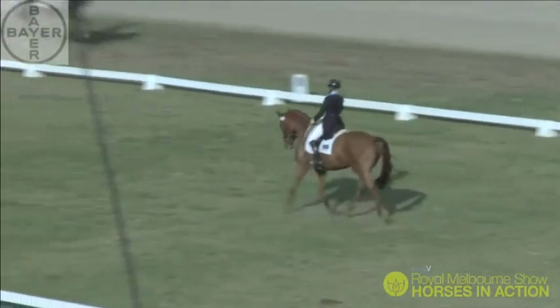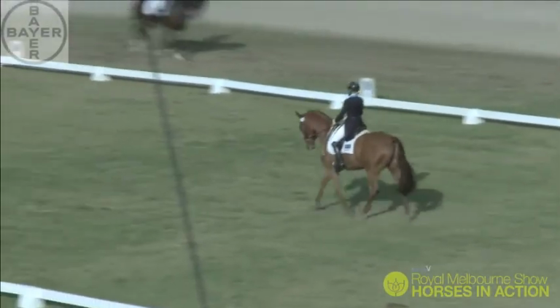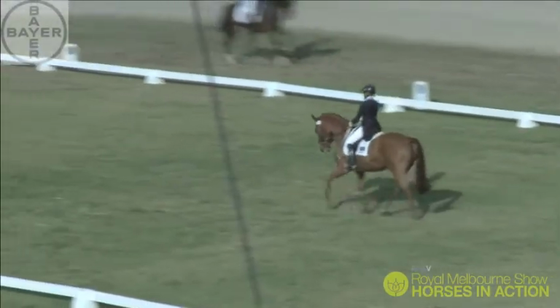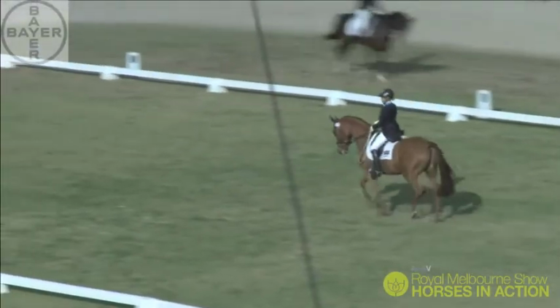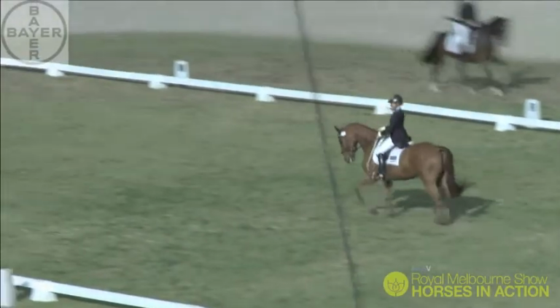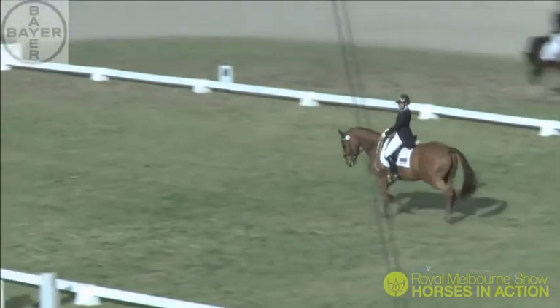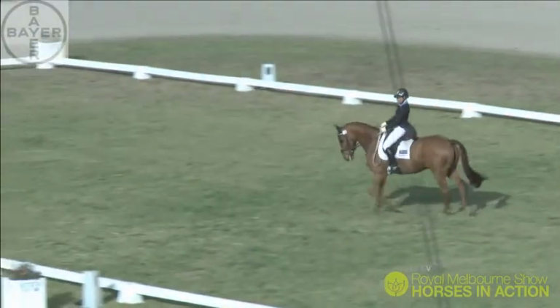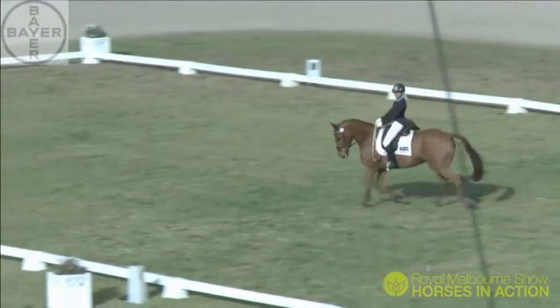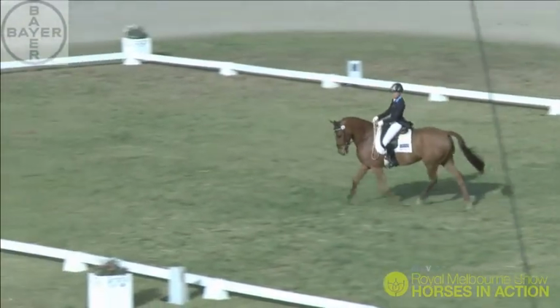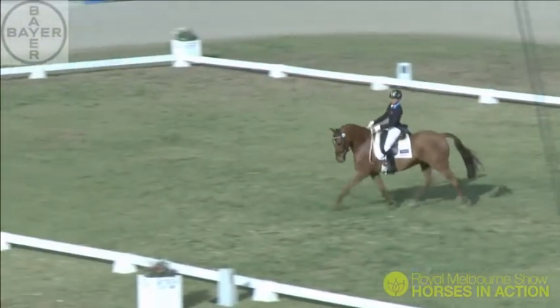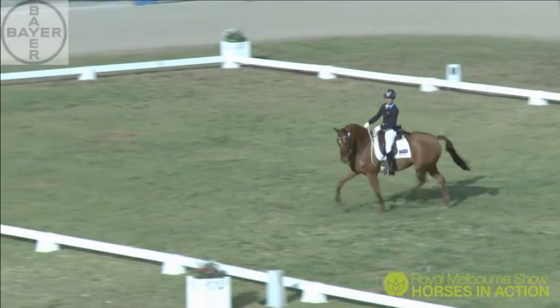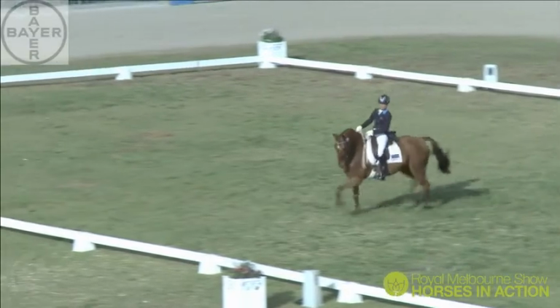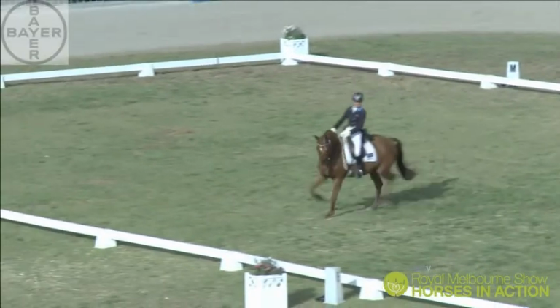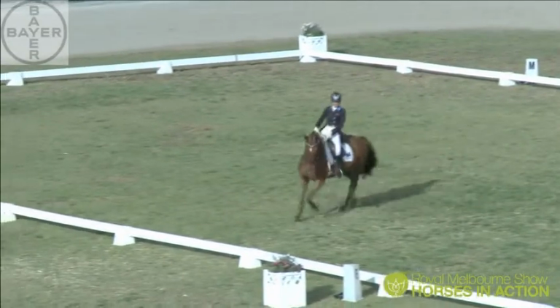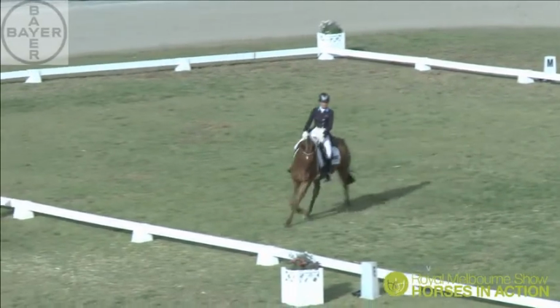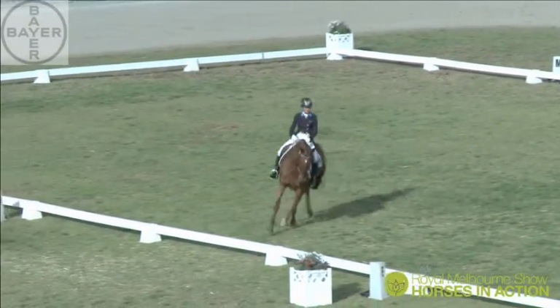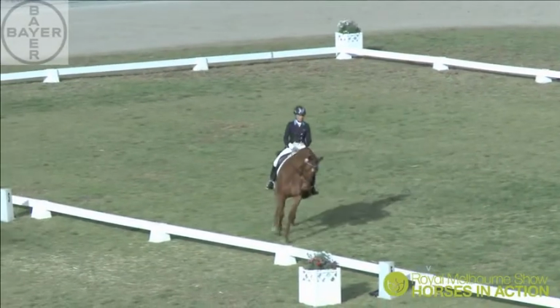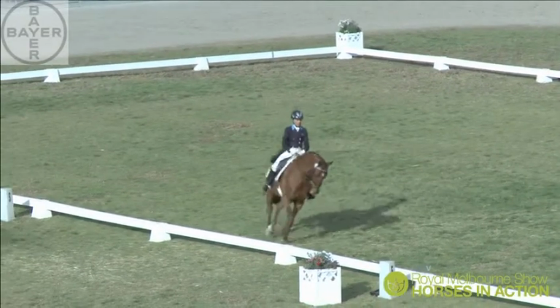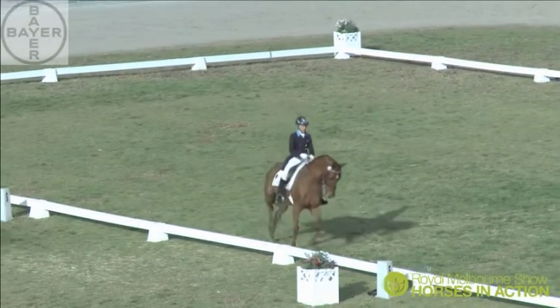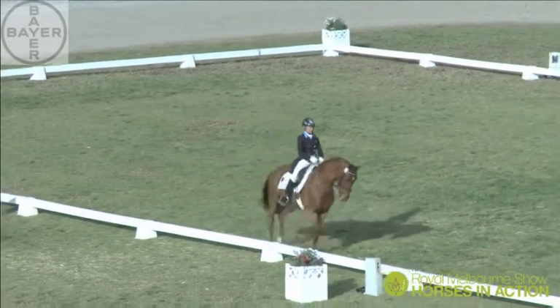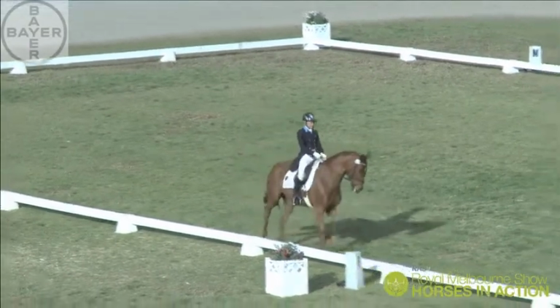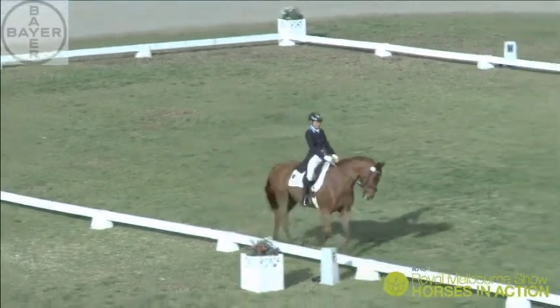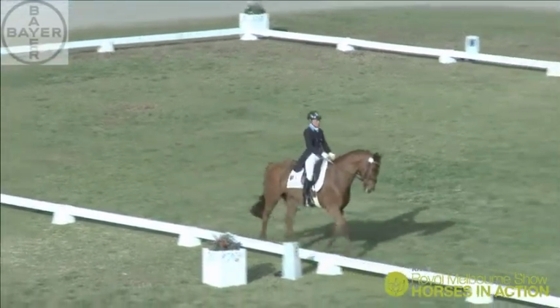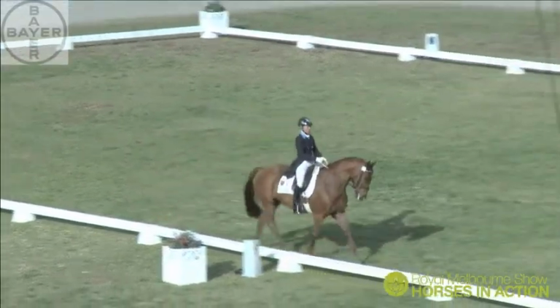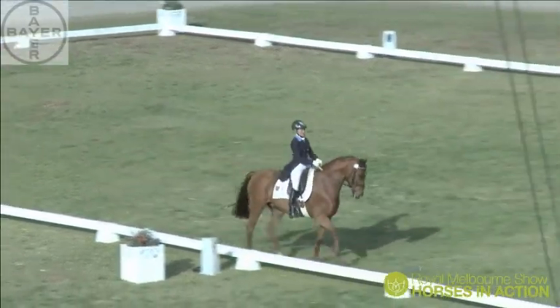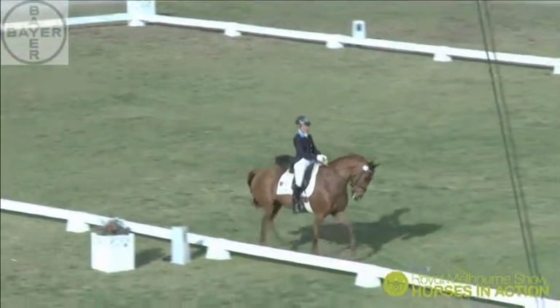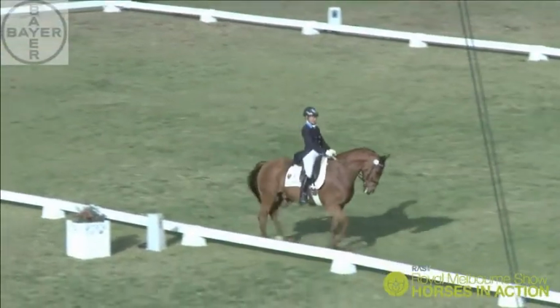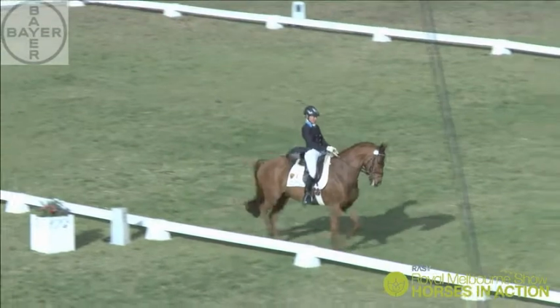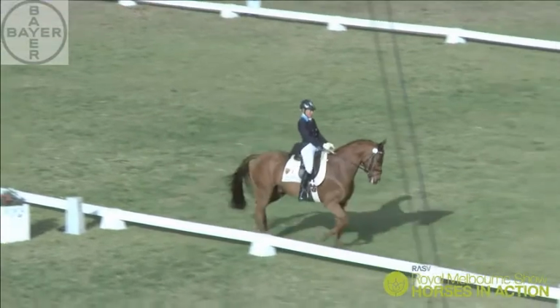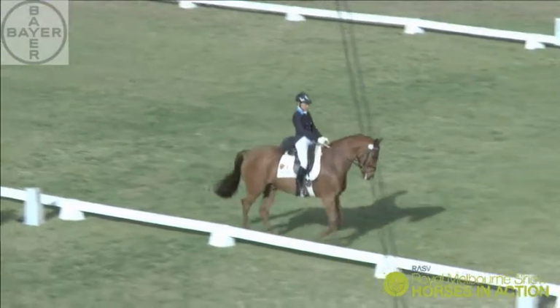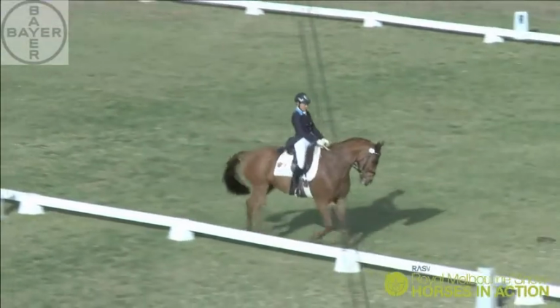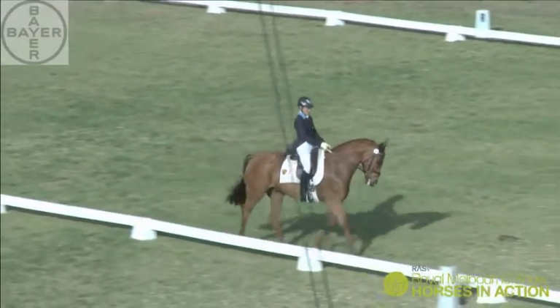When you're watching these top professional riders, you notice ring craft is everything. They never miss a marker. They never miss an opportunity to get an extra mark.